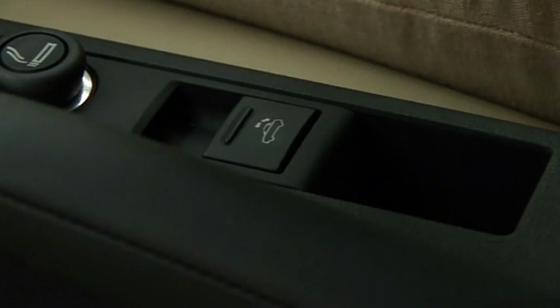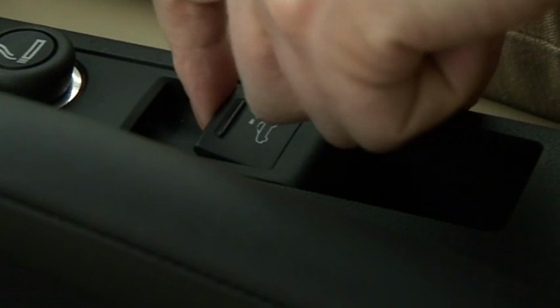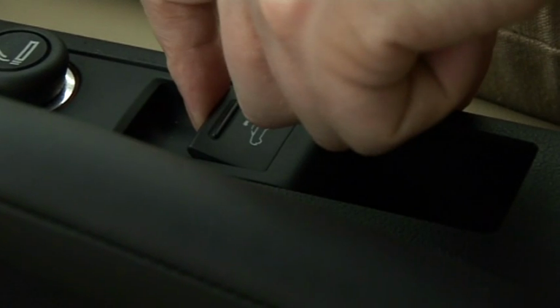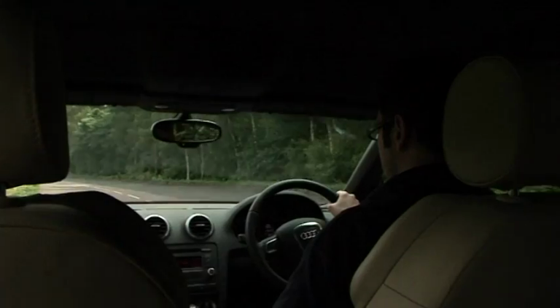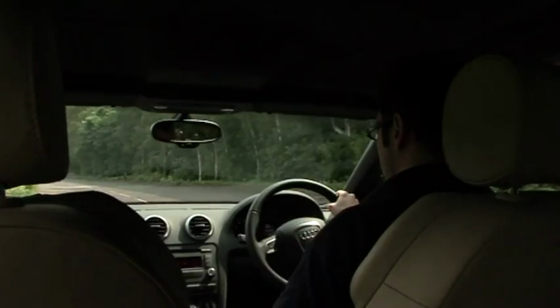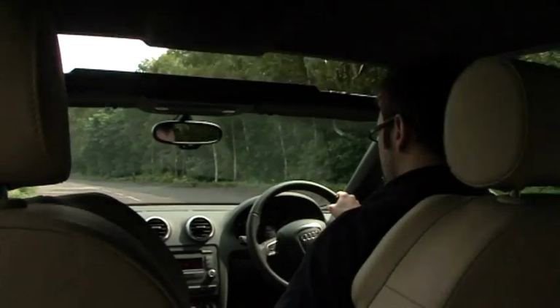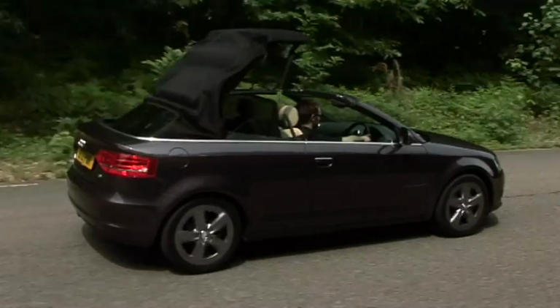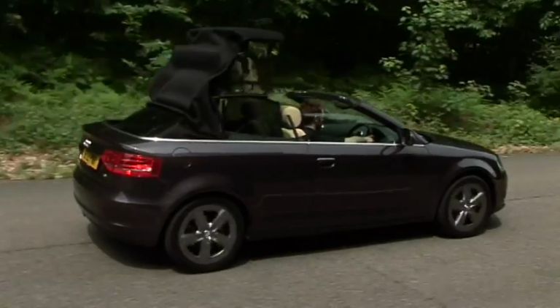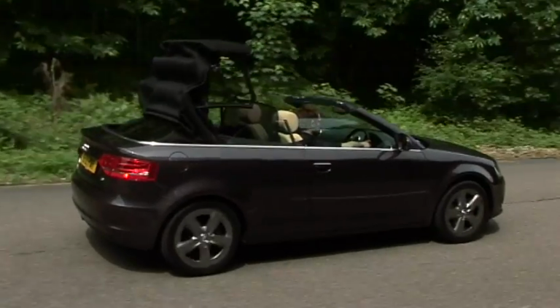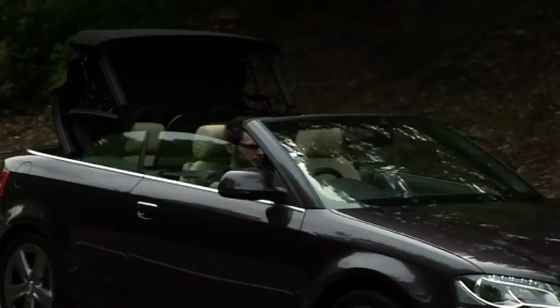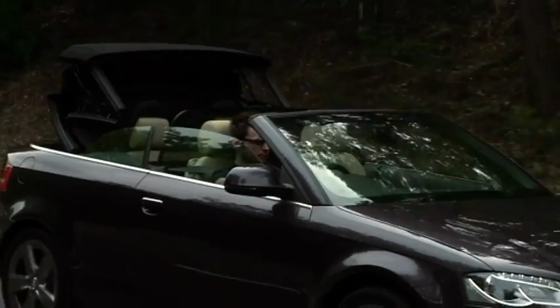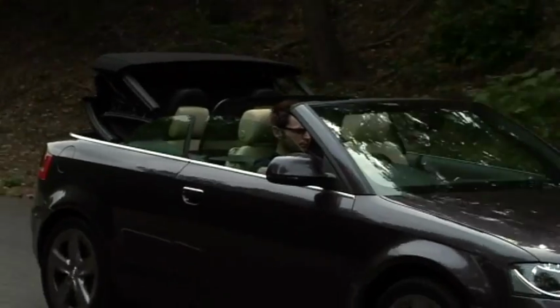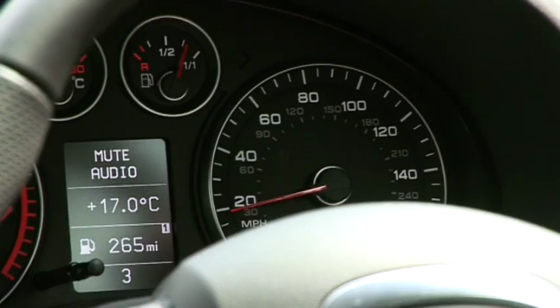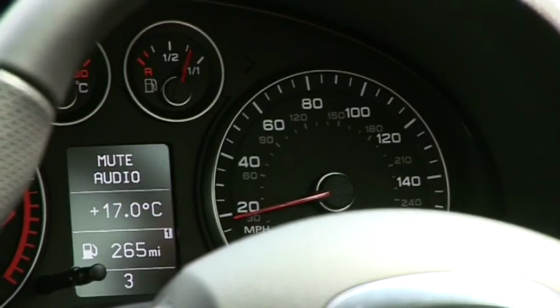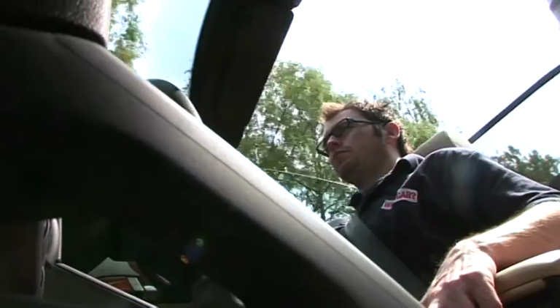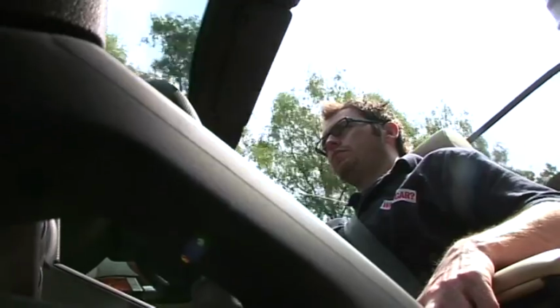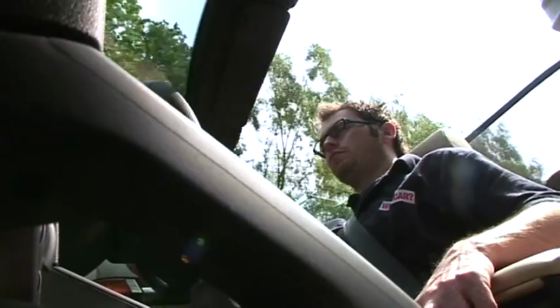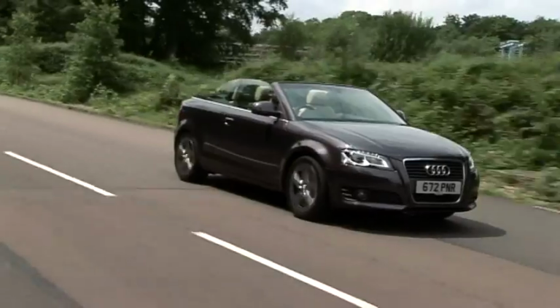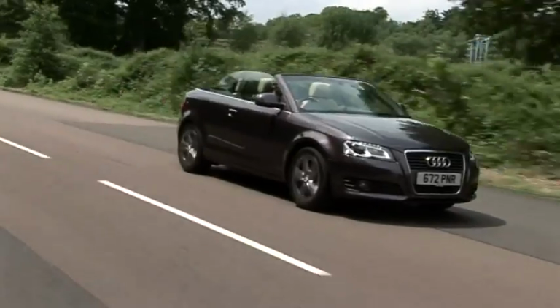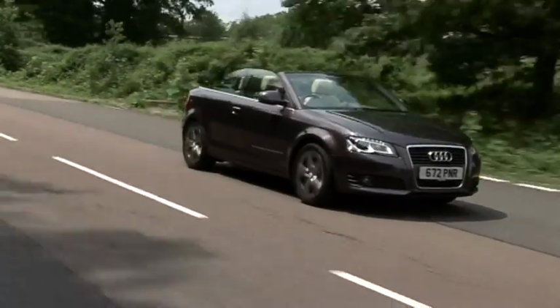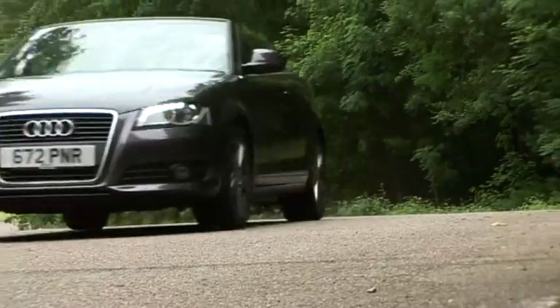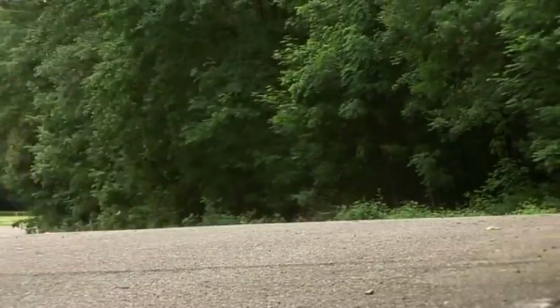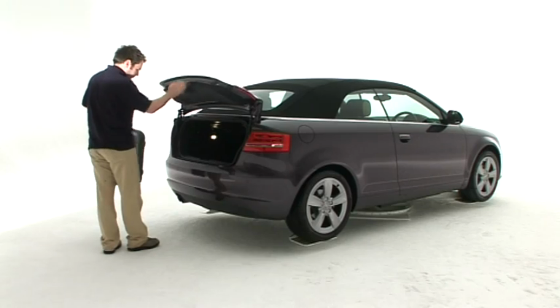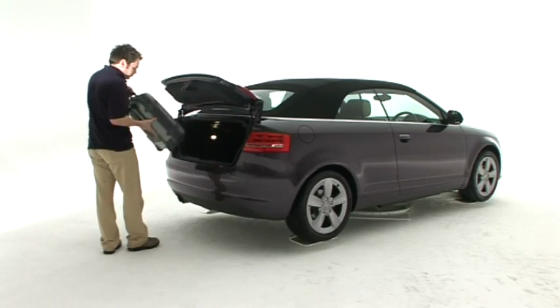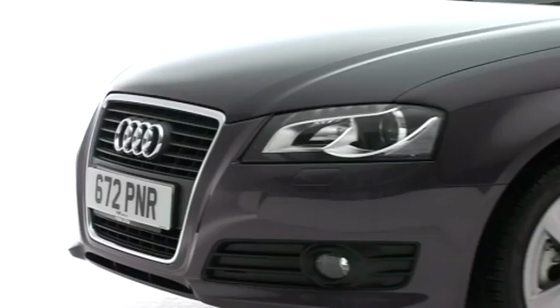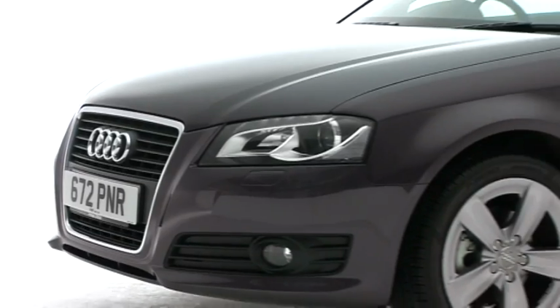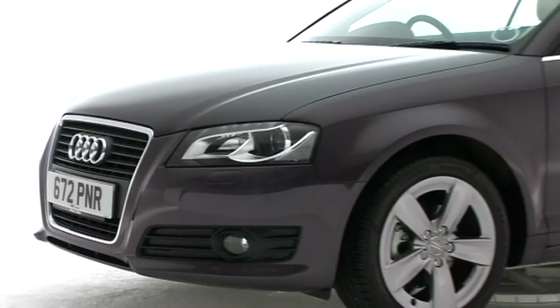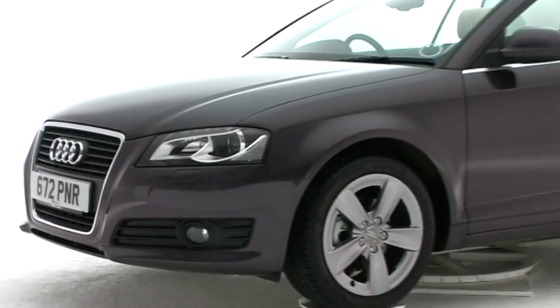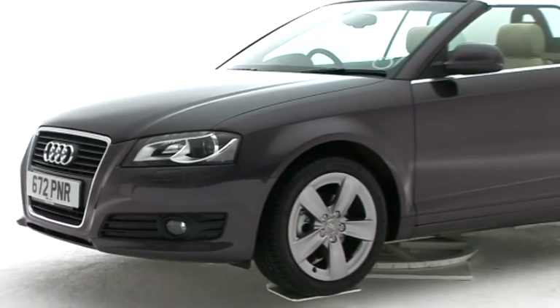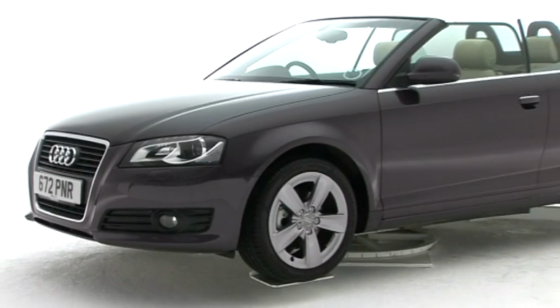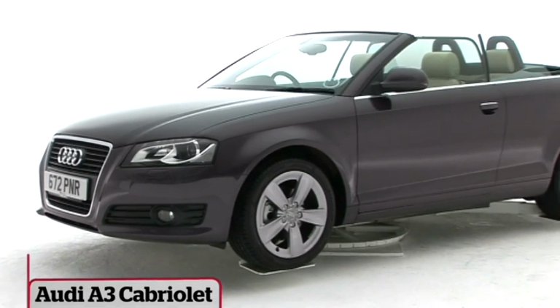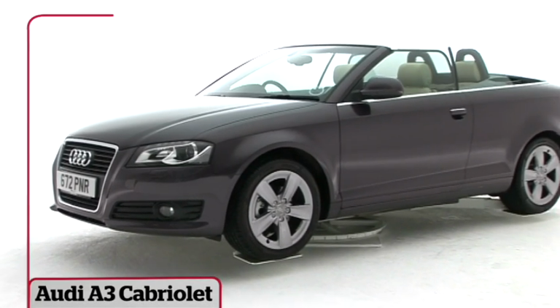Chopping the roof off the A3 doesn't make it a better car, but somehow the cabriolet feels more right. It's stylish, good to drive and practical. It's hard to think of a more desirable drop top at this price.